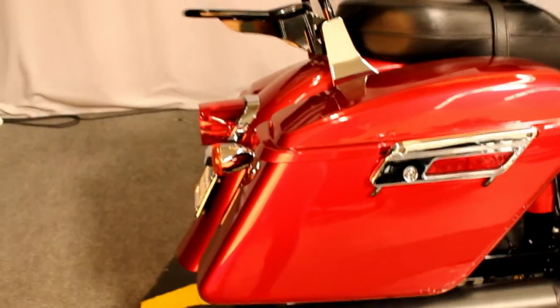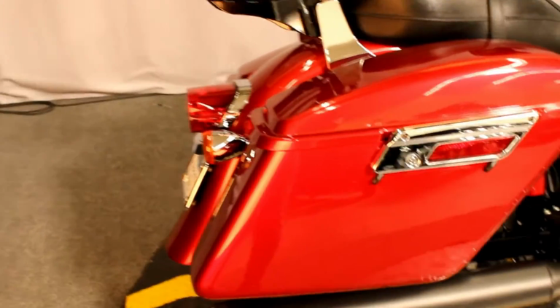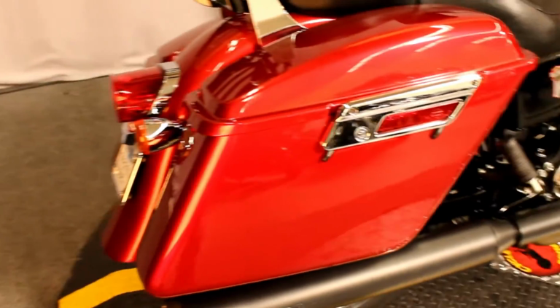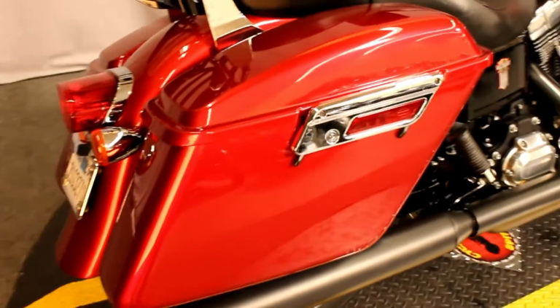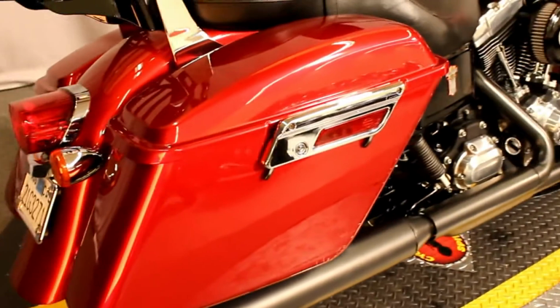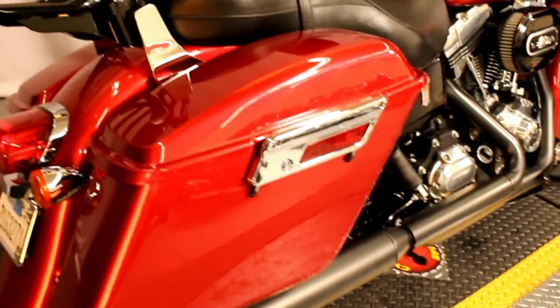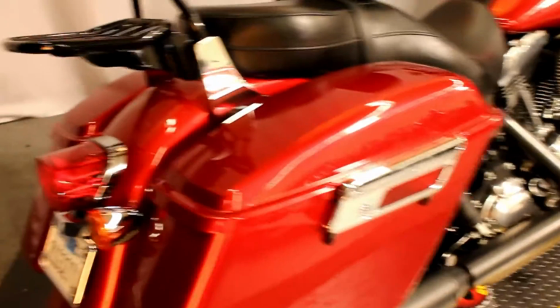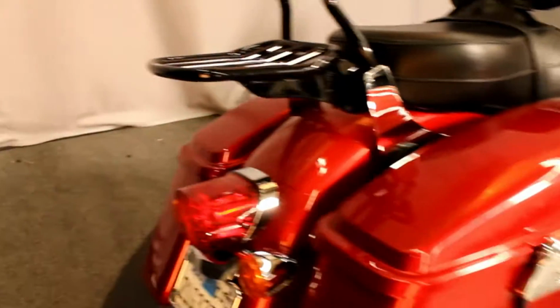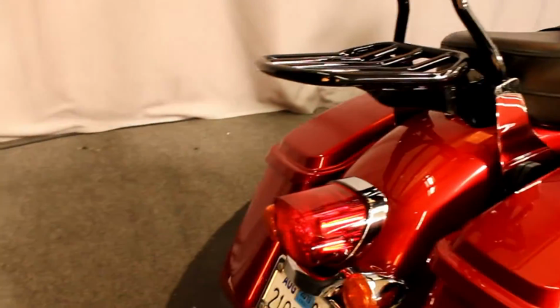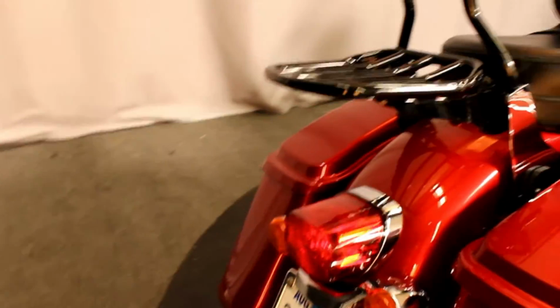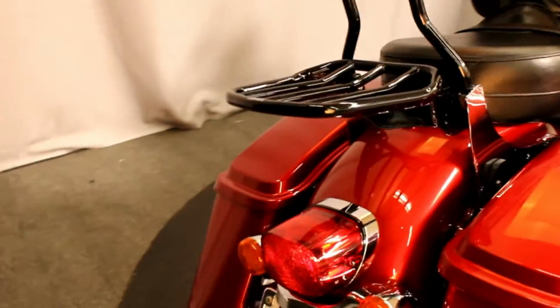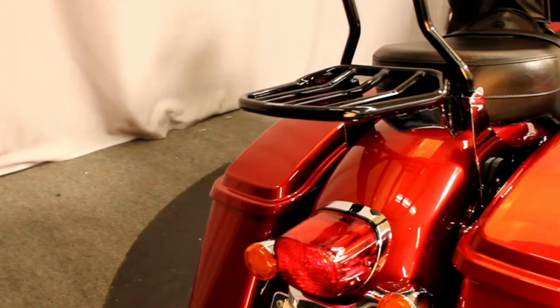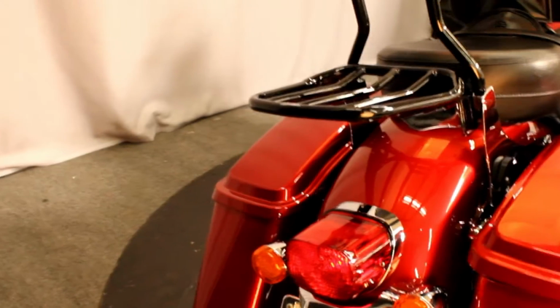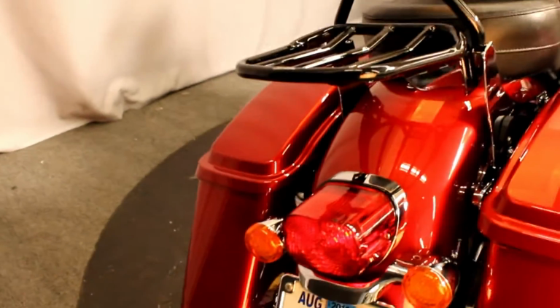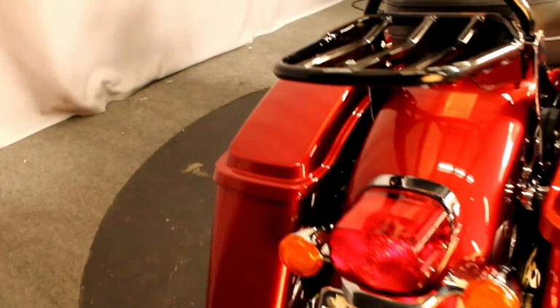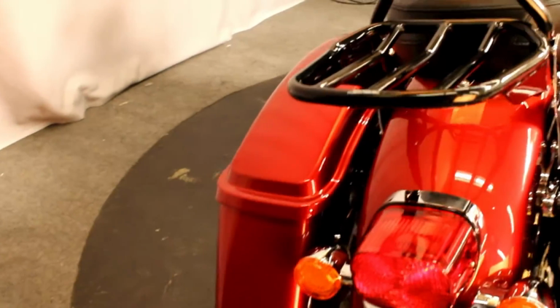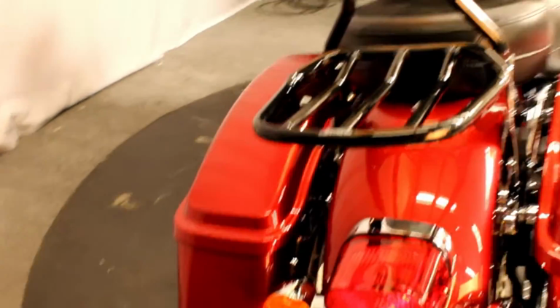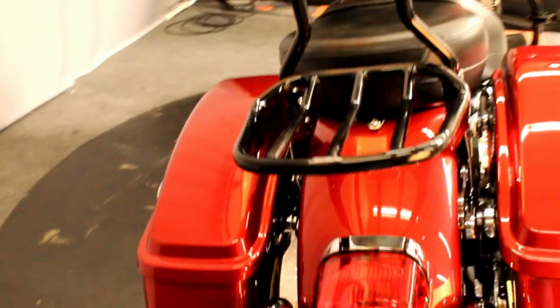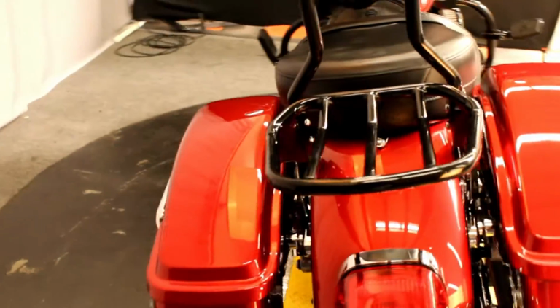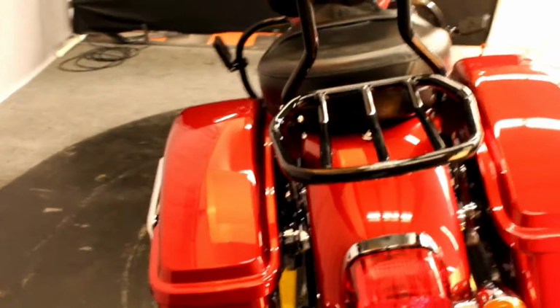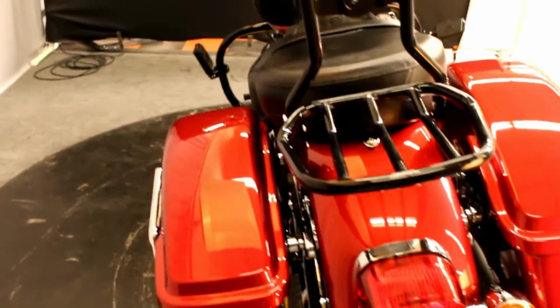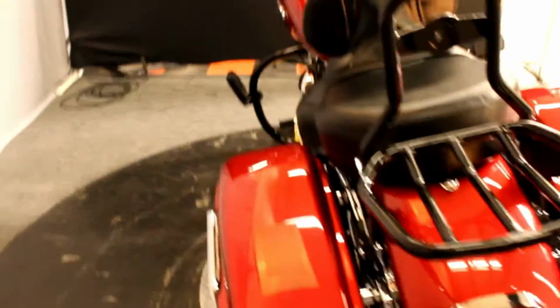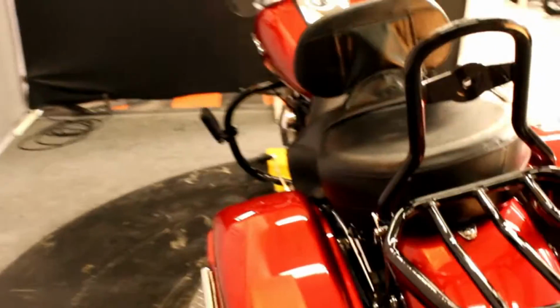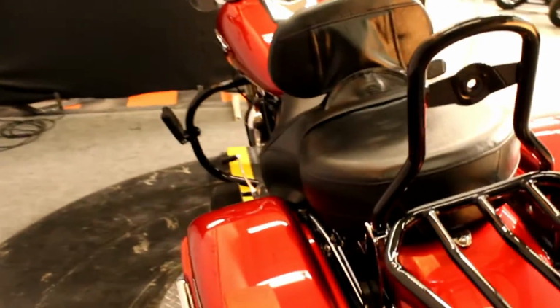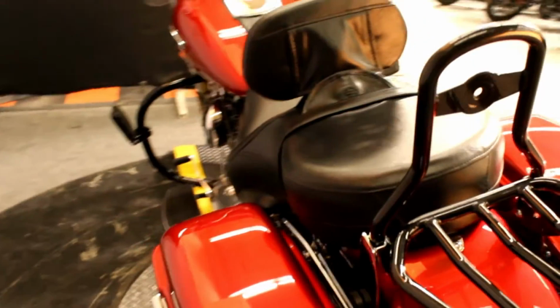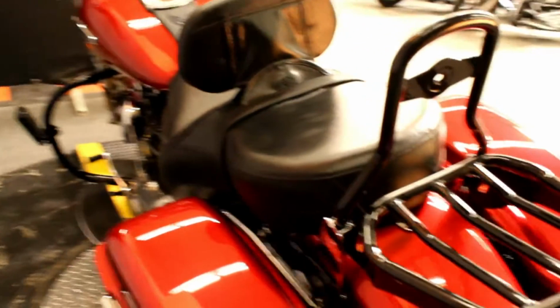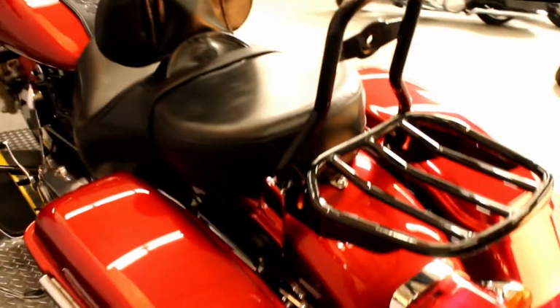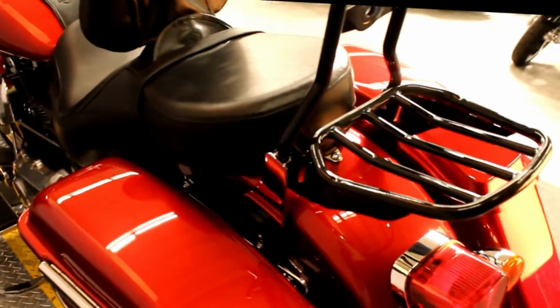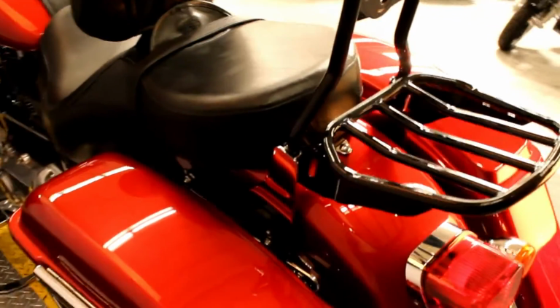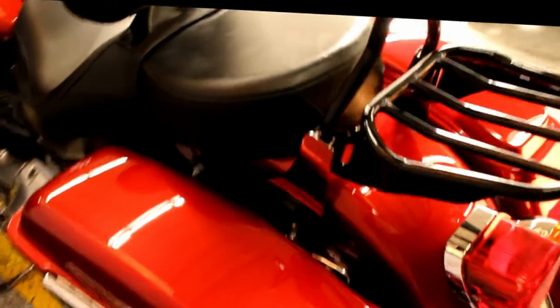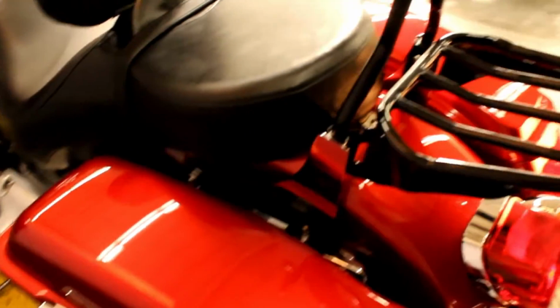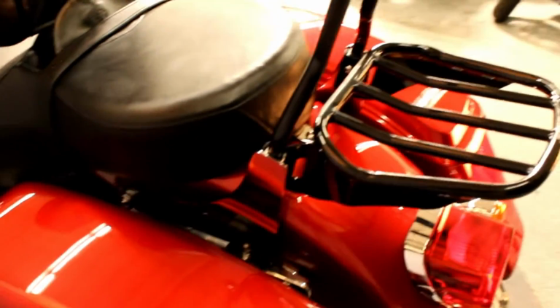The previous owner installed a Screaming Eagle exhaust and an air cleaner. It also comes equipped with Custom Dynamics LED turn signals, a rider backrest, a passenger backrest, and a luggage rack.